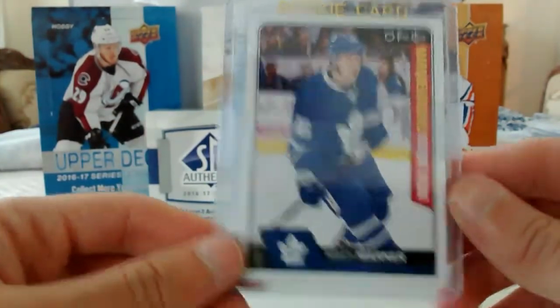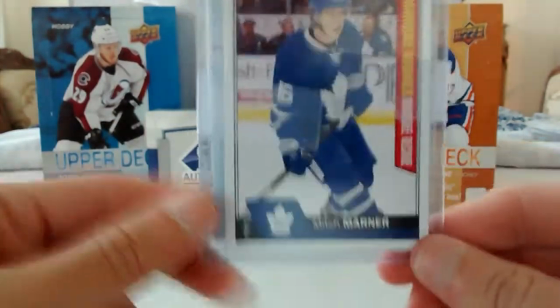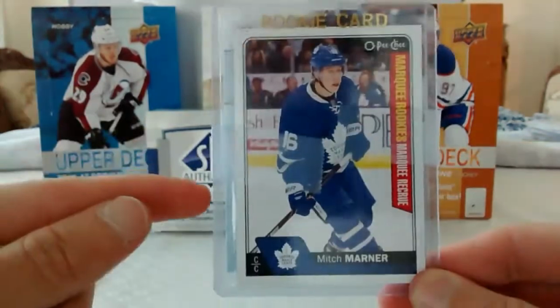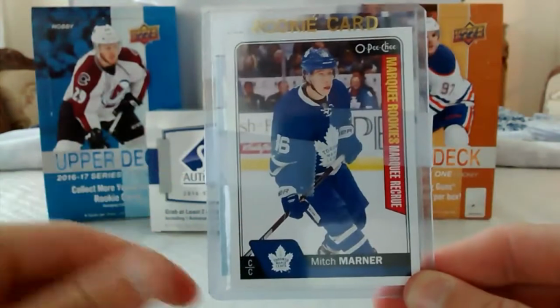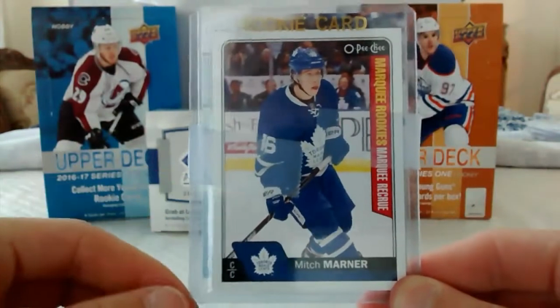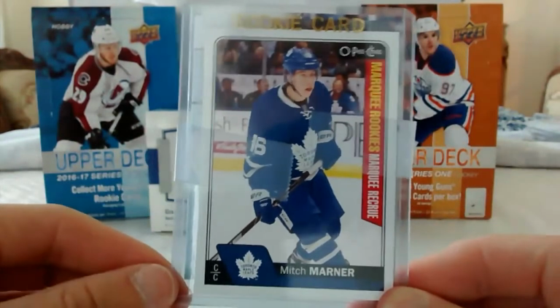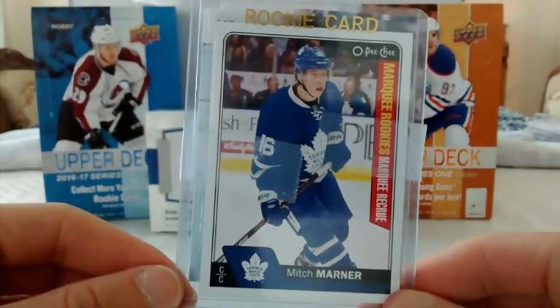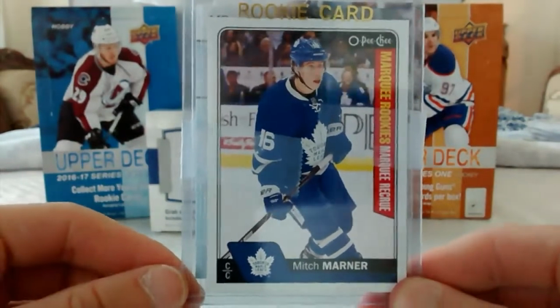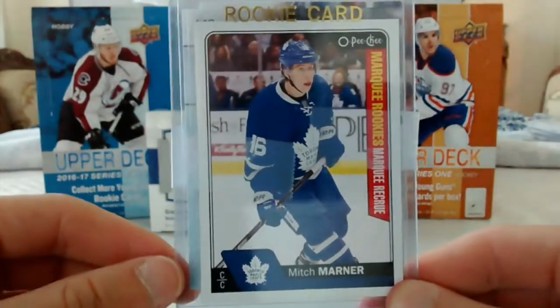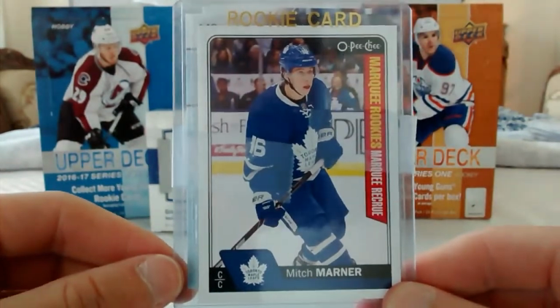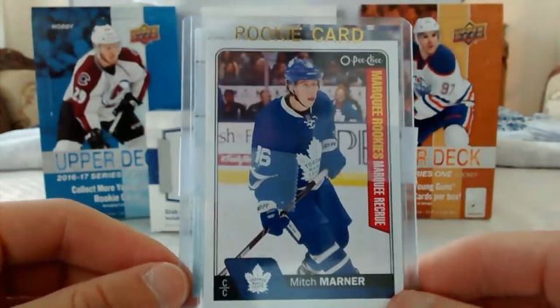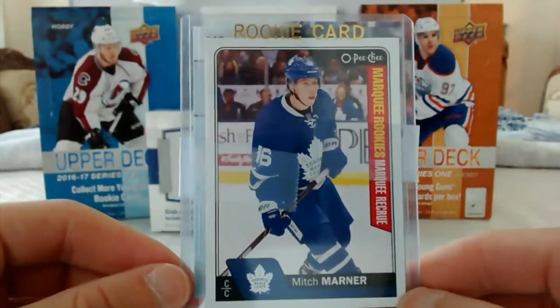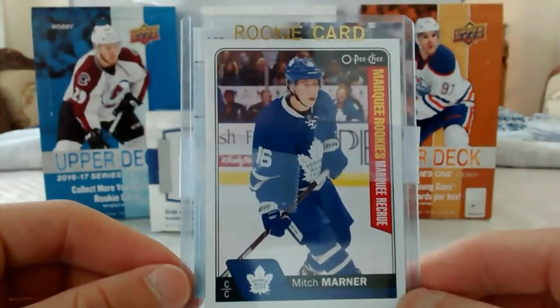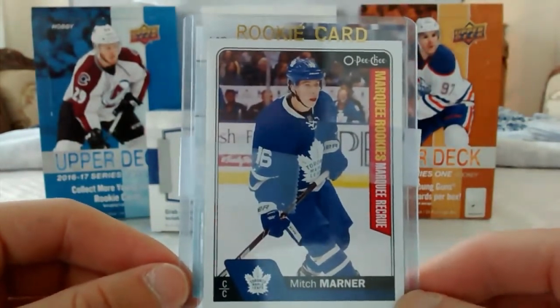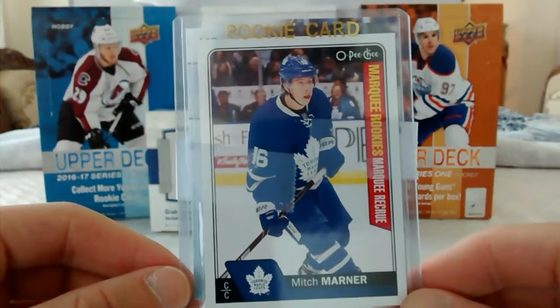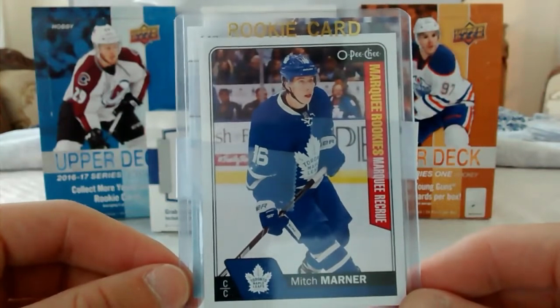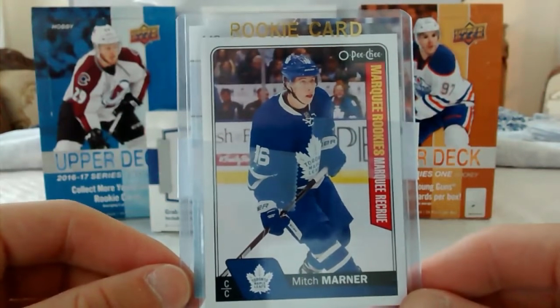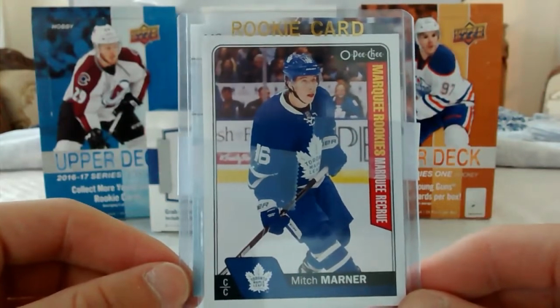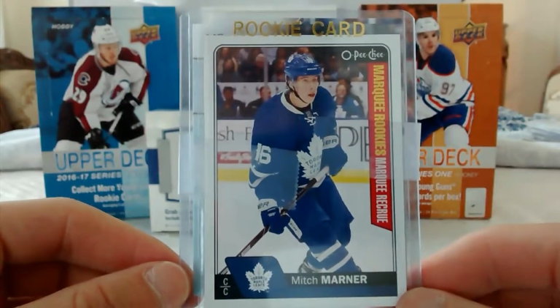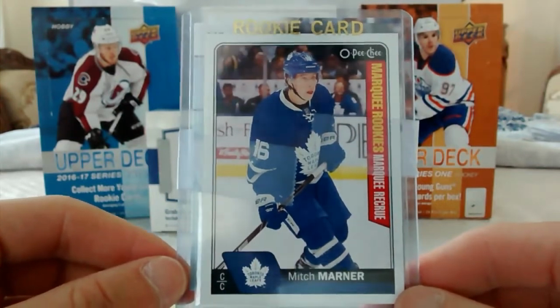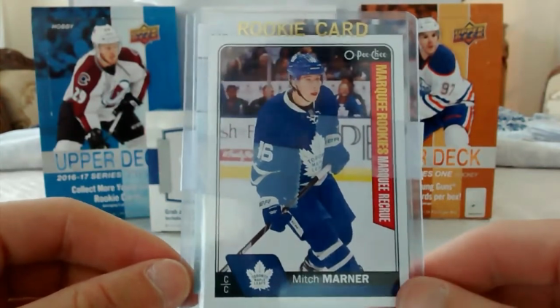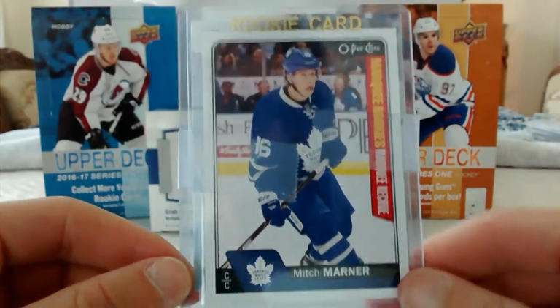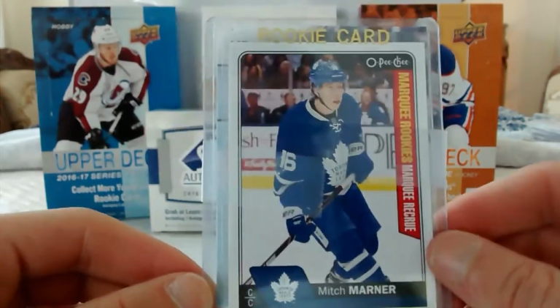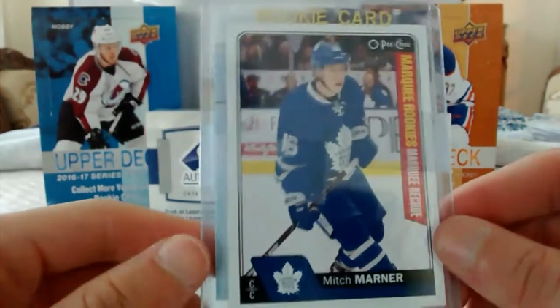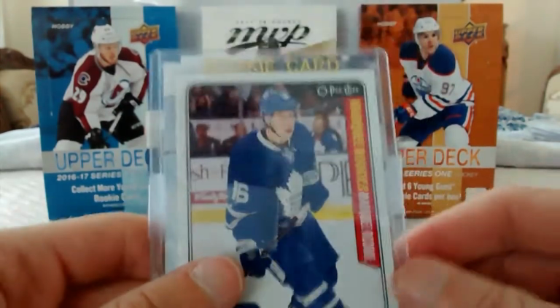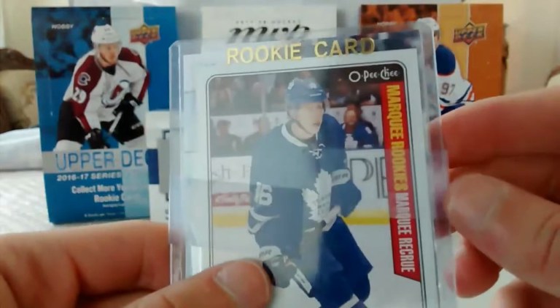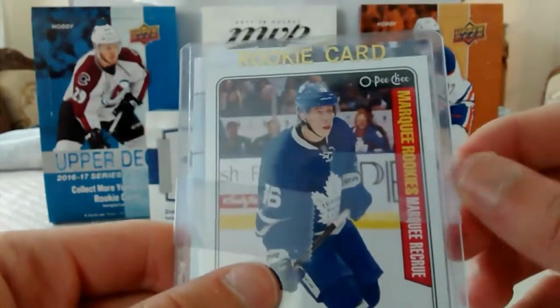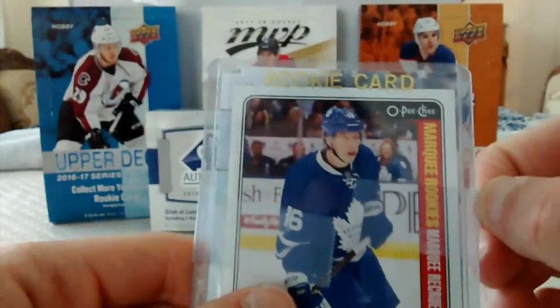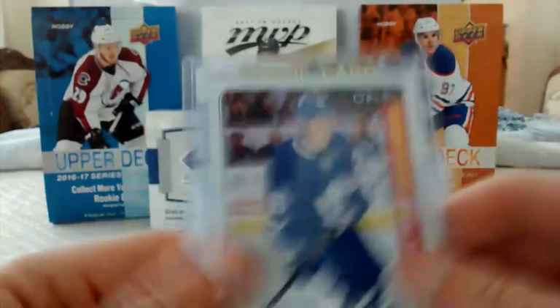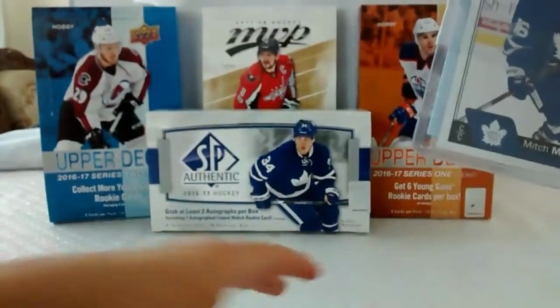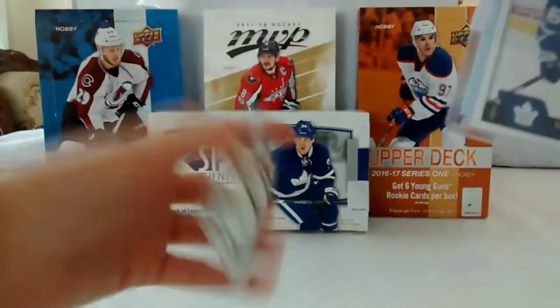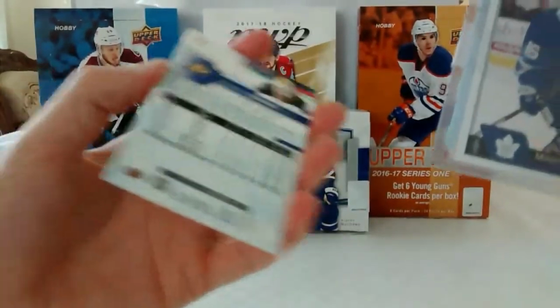If you guys have any Charlie Lindgren, Pavel Buchnevich, Bjorkstrand — like these guys — message me and we'll do a trade or something.